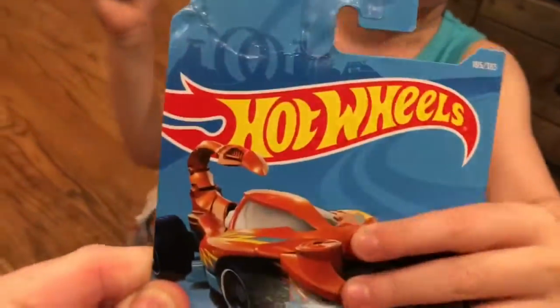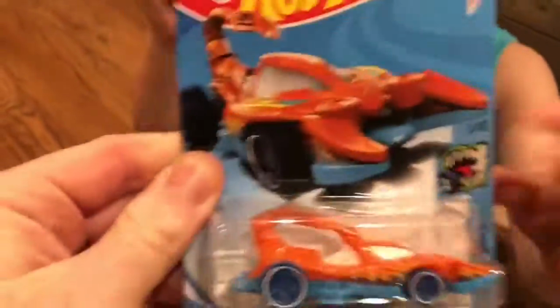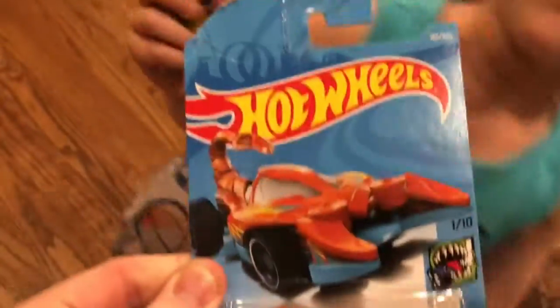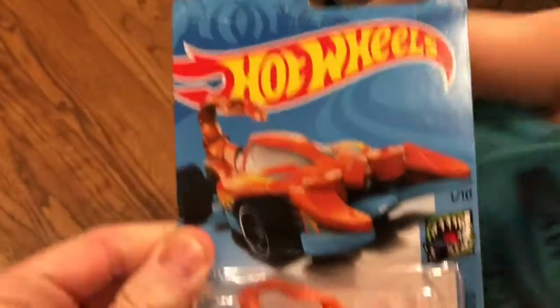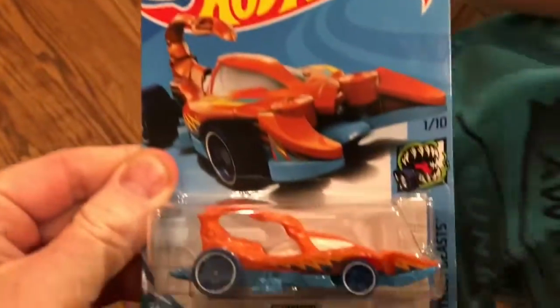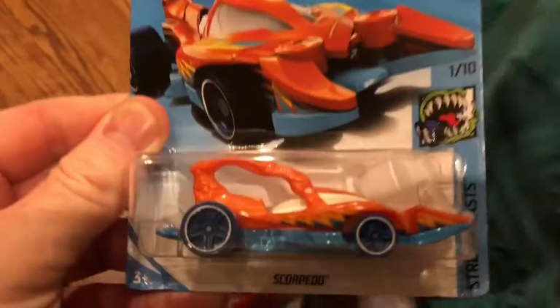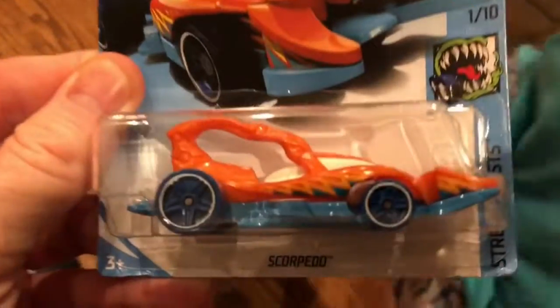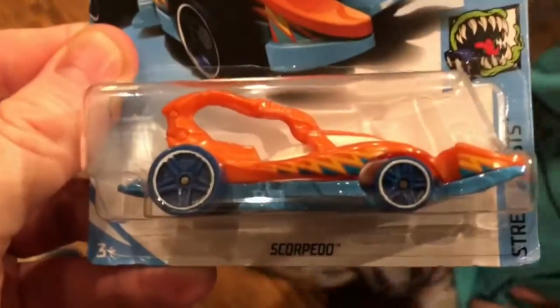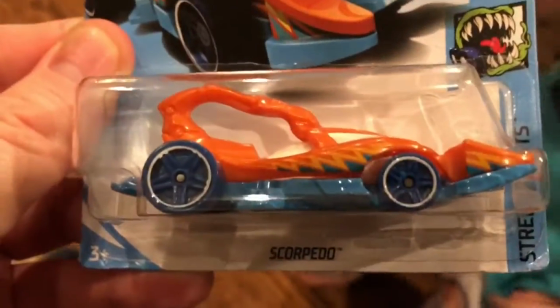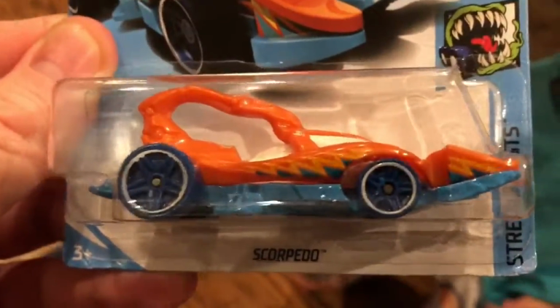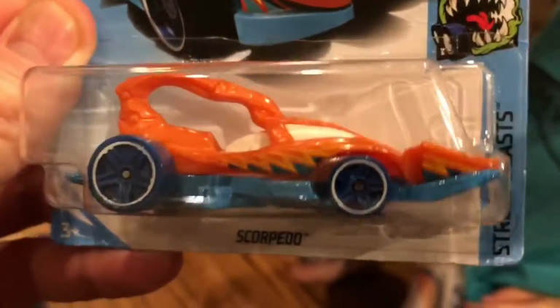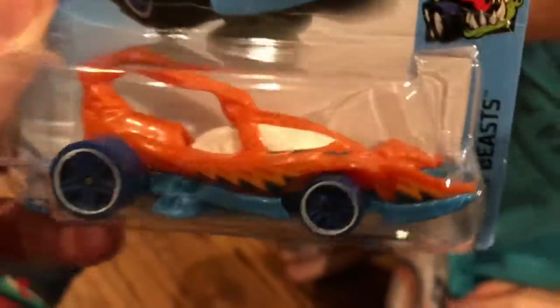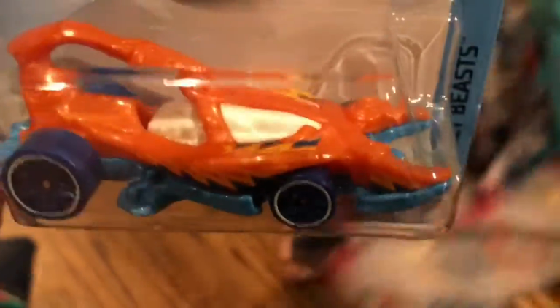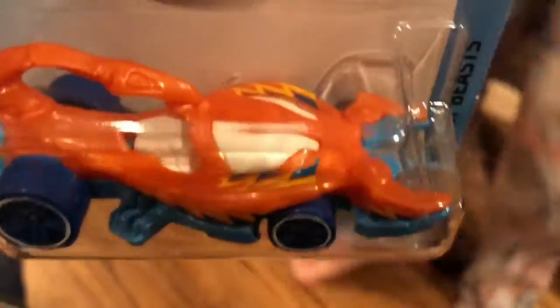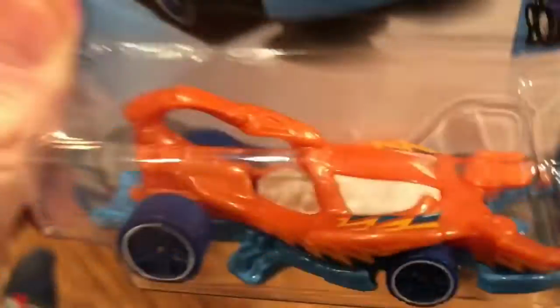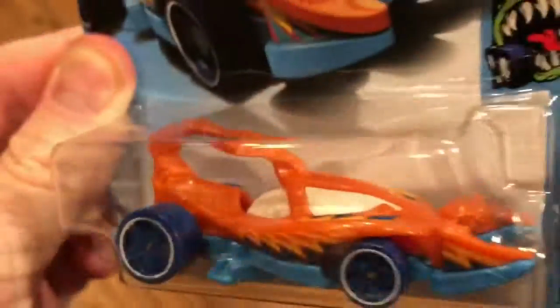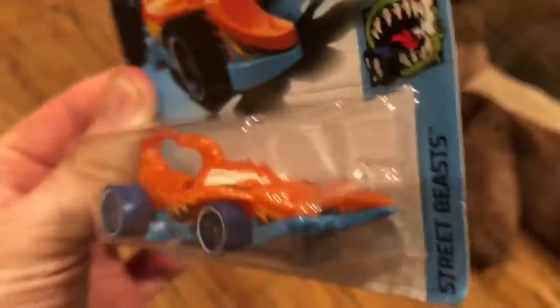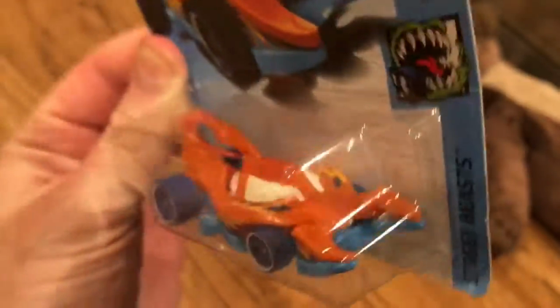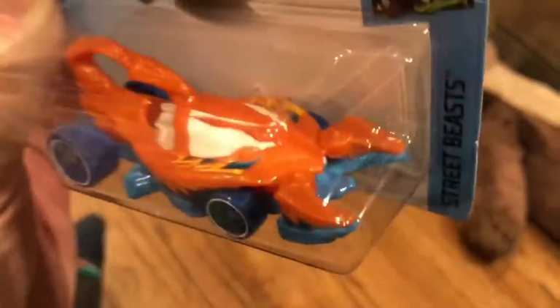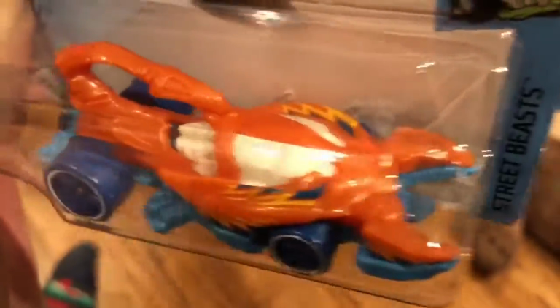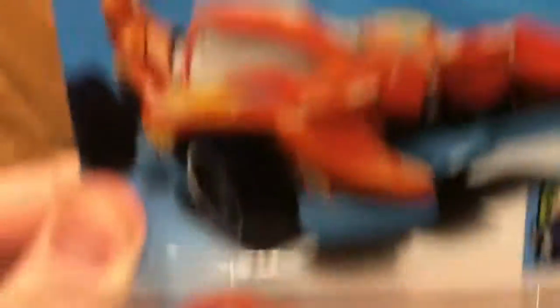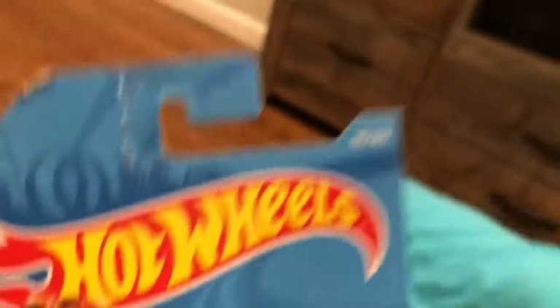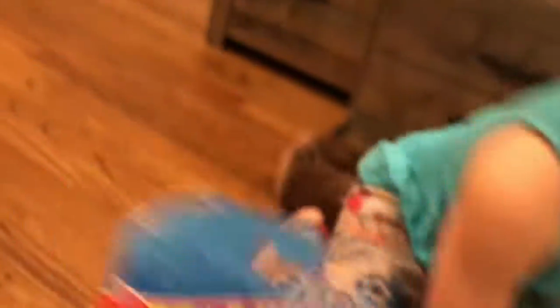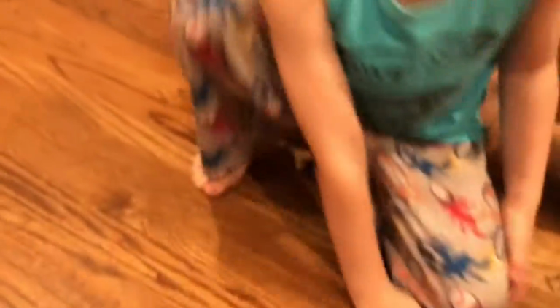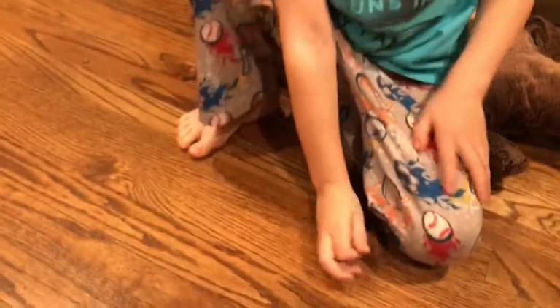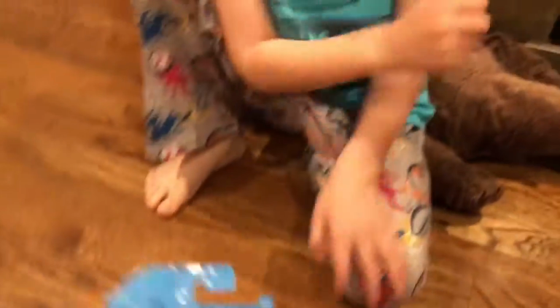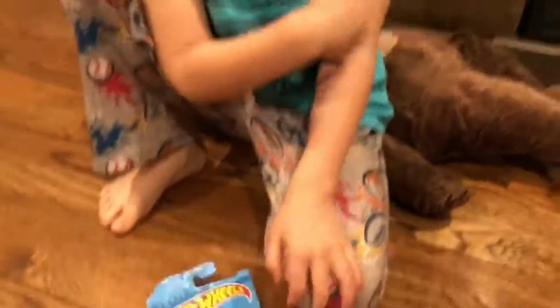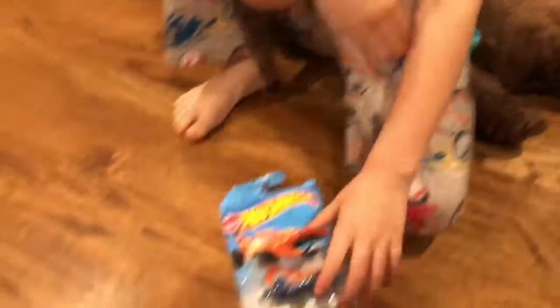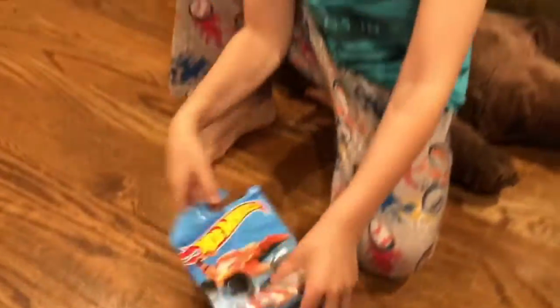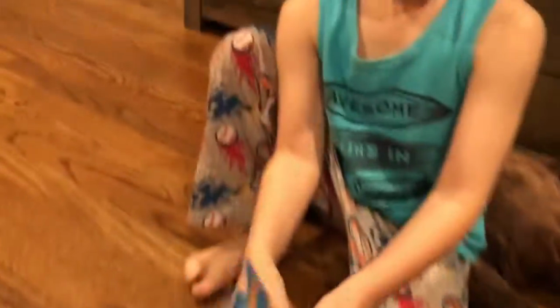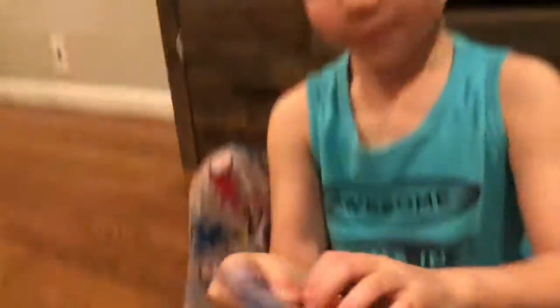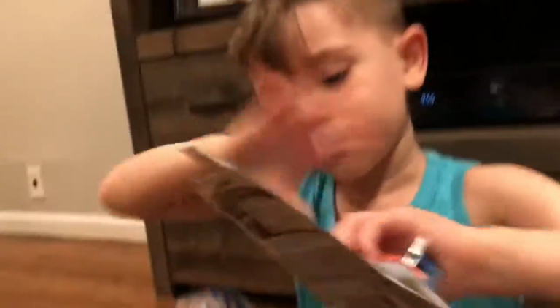Yeah, Hot Wheels, it's pretty cool. It's called Scorpido, but it's basically a Scorpion one. It's beautiful. Hold it up. Let's check it out.